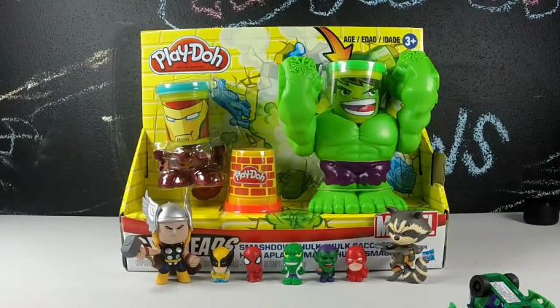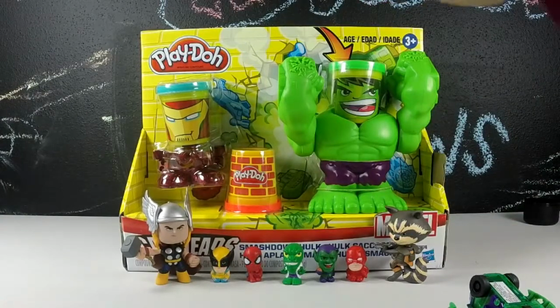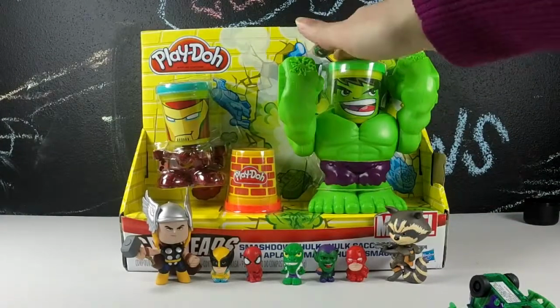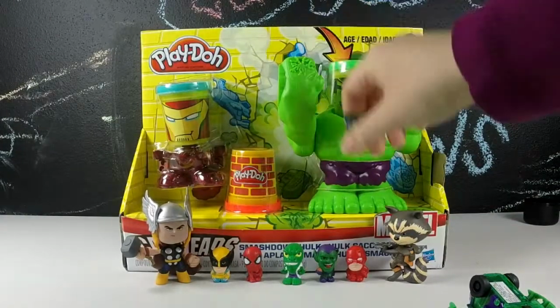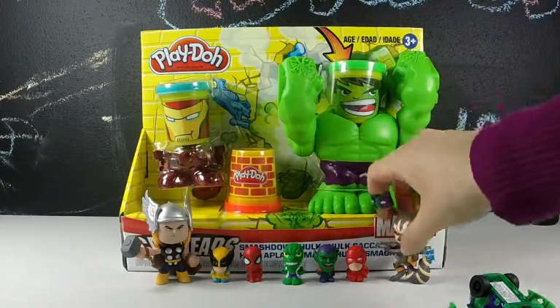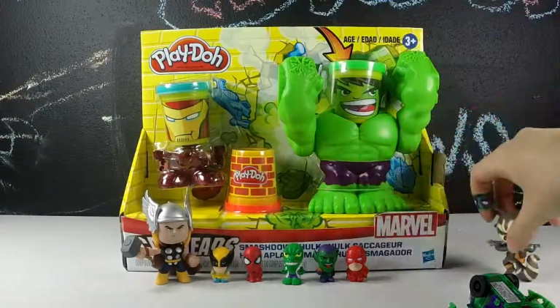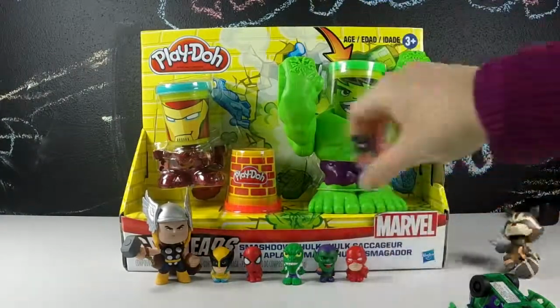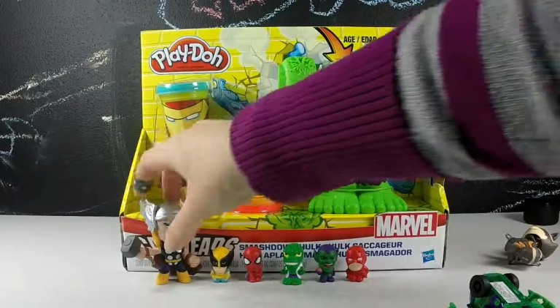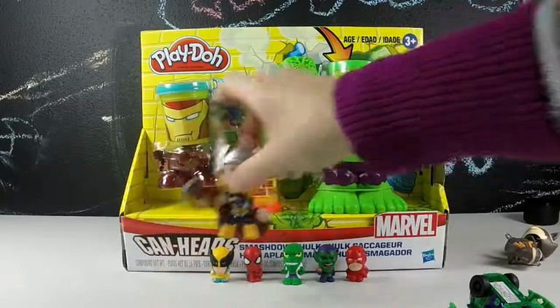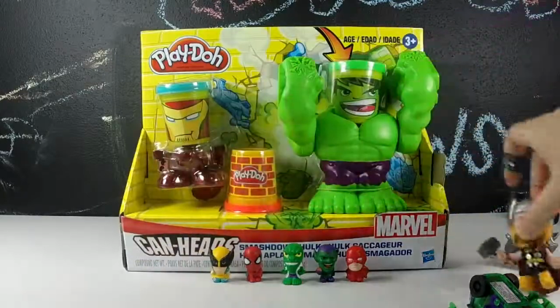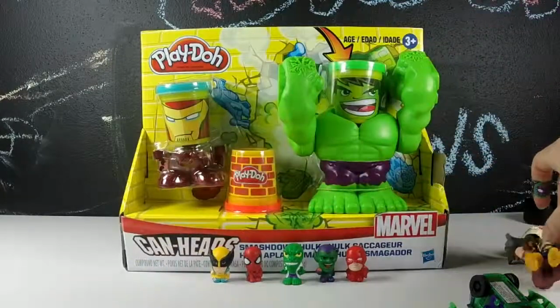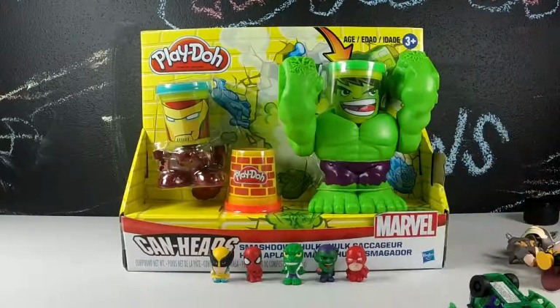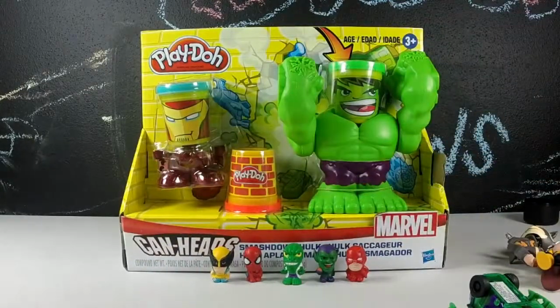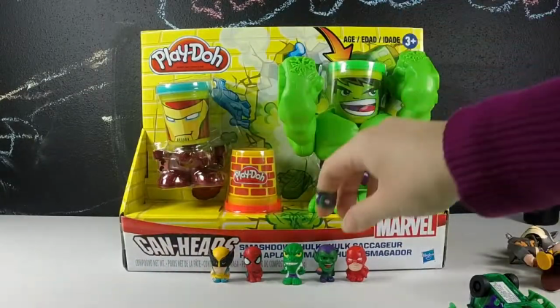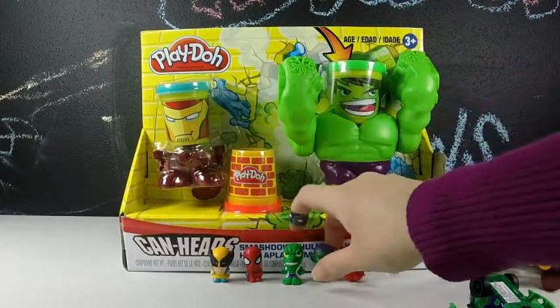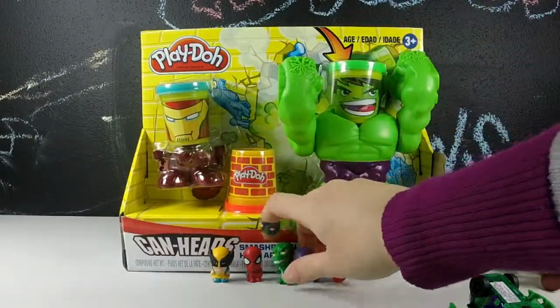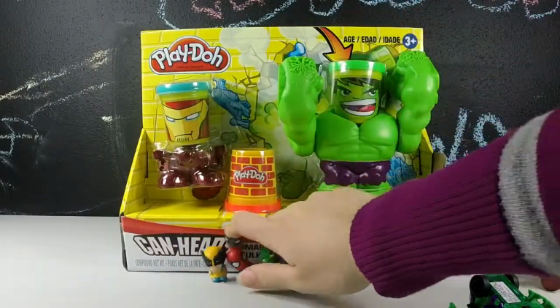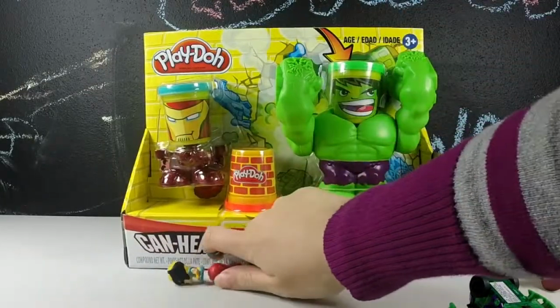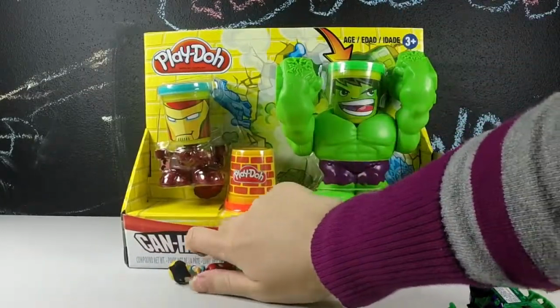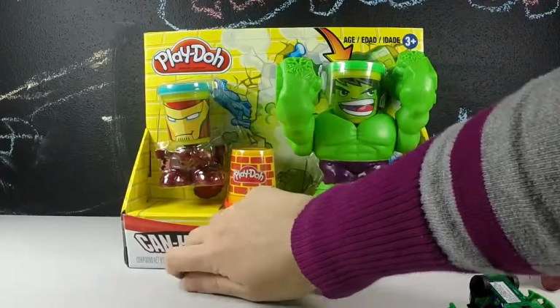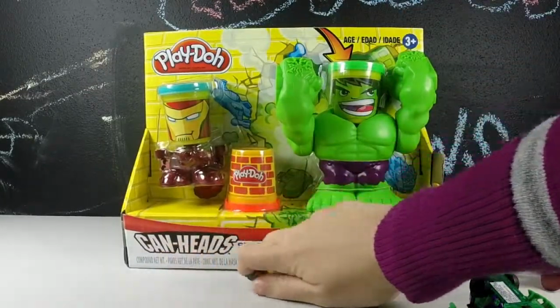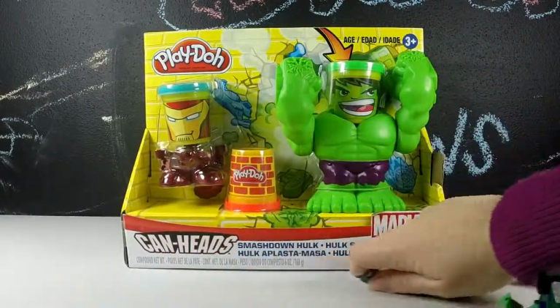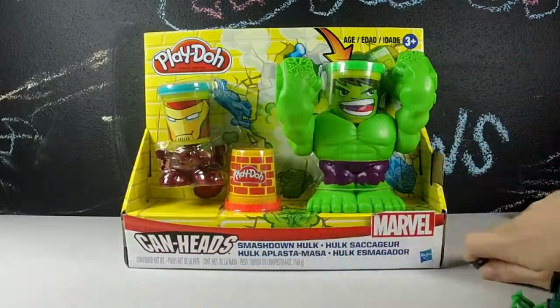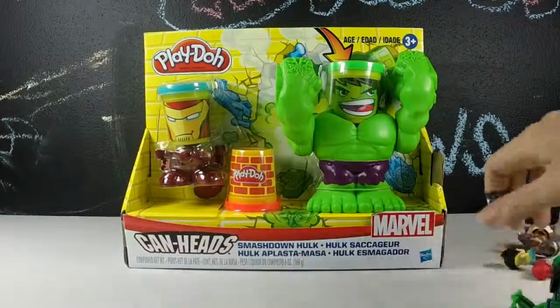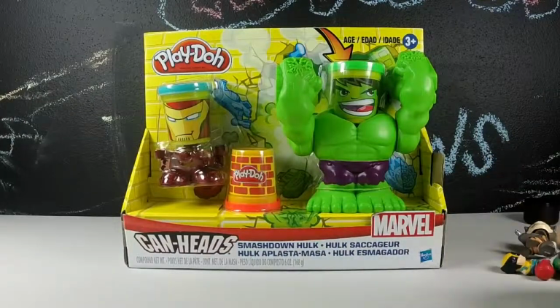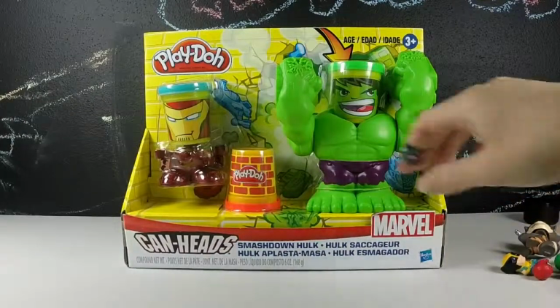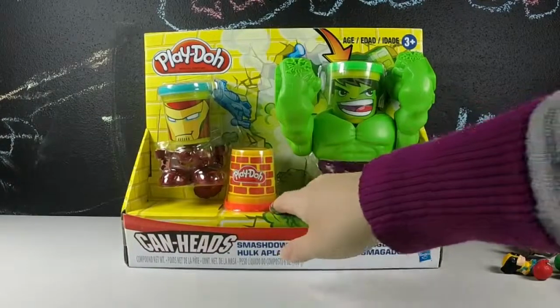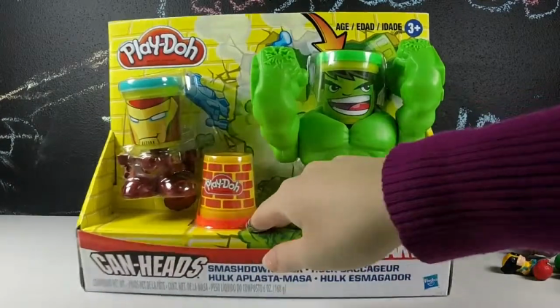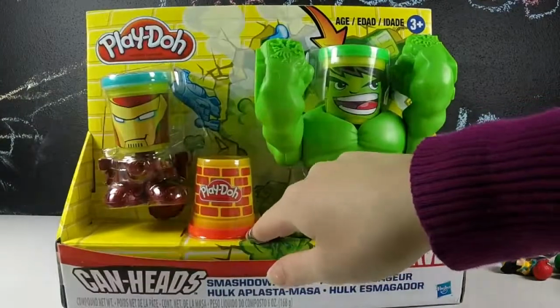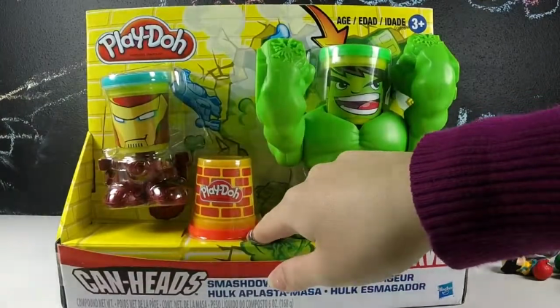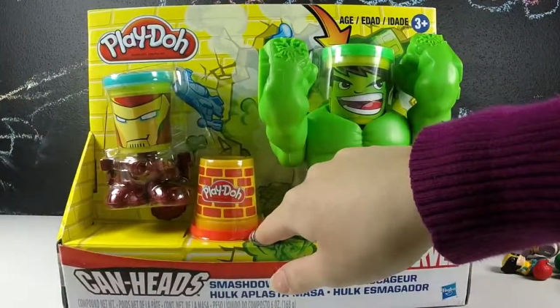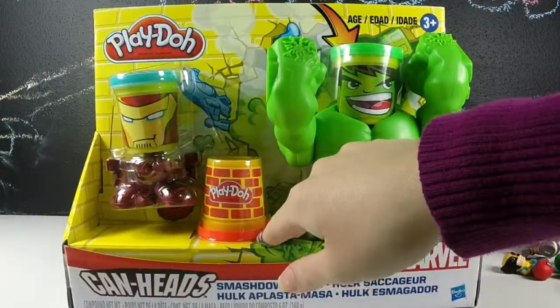Now let's get started with this Play-Doh set. I have one helper with me today and he is going to be in charge of this Smashdown Hulk playset.